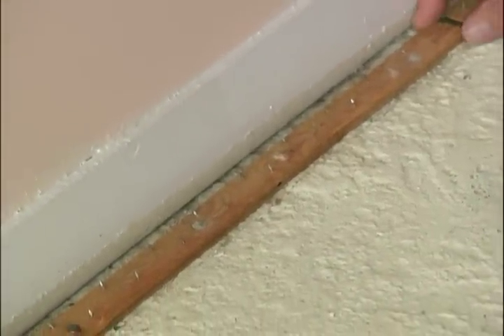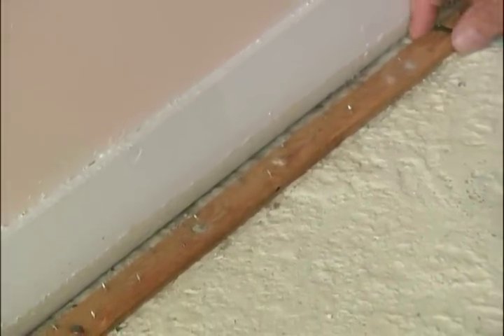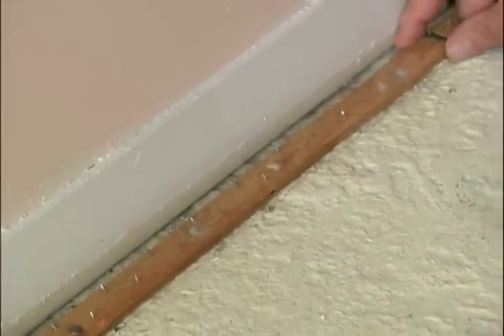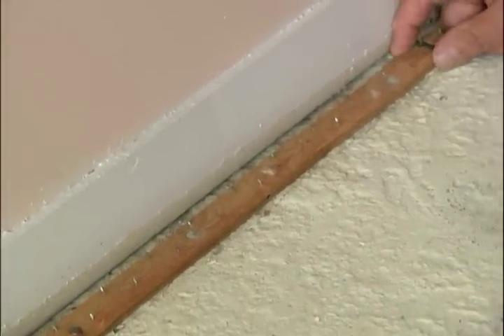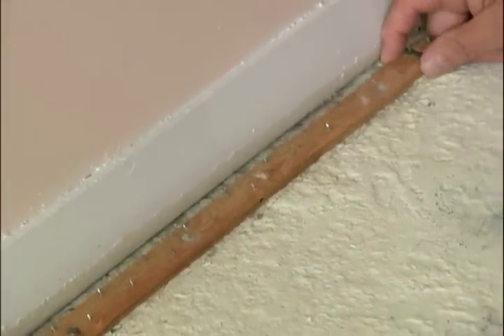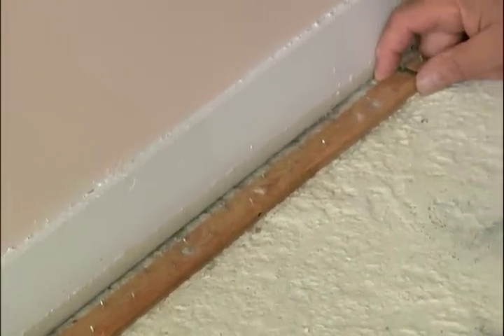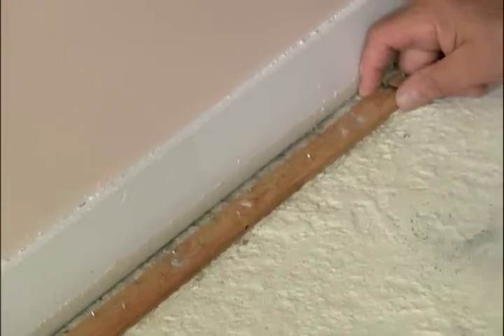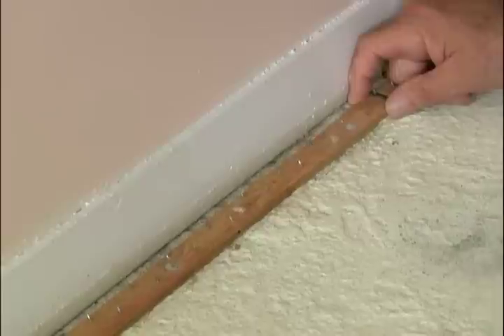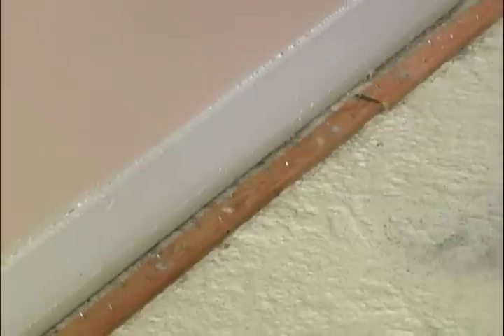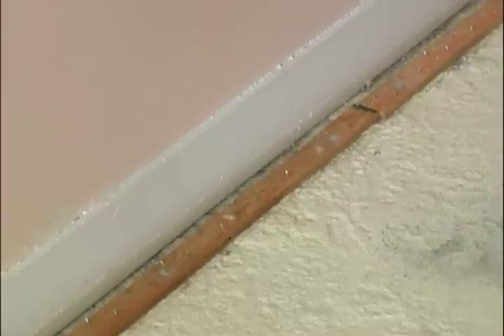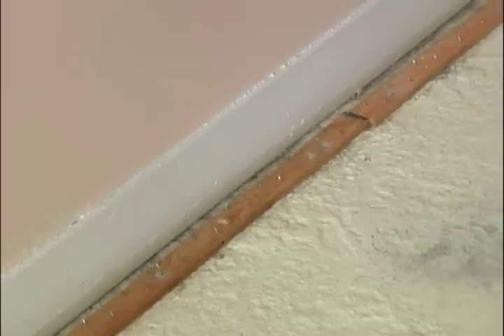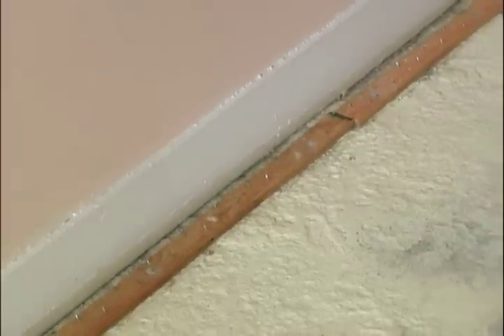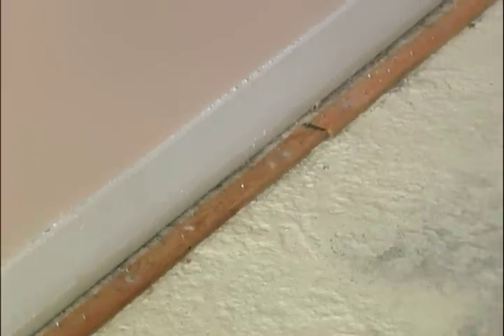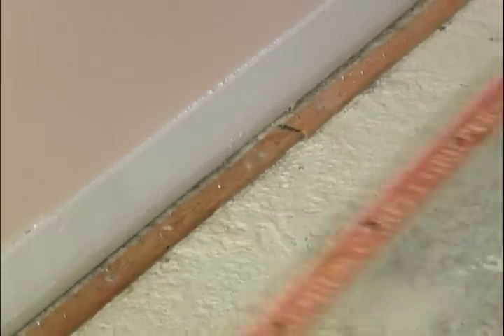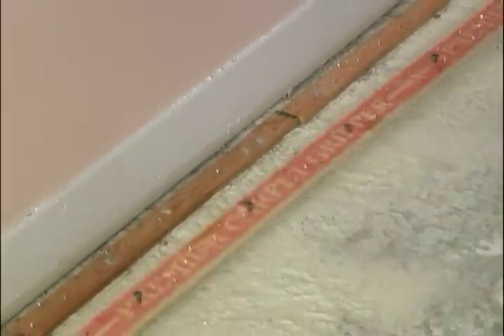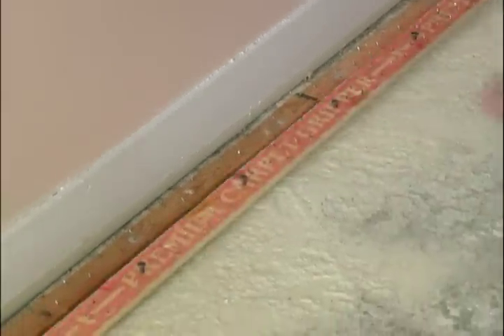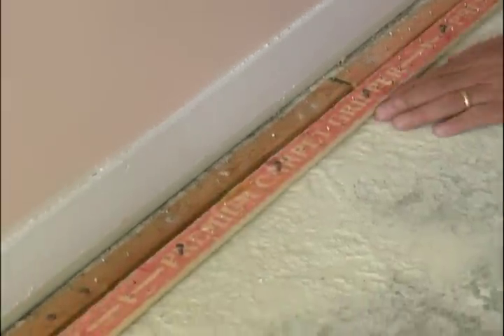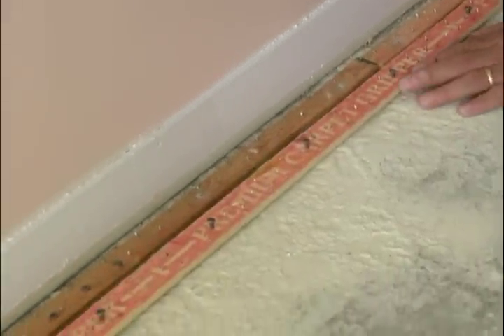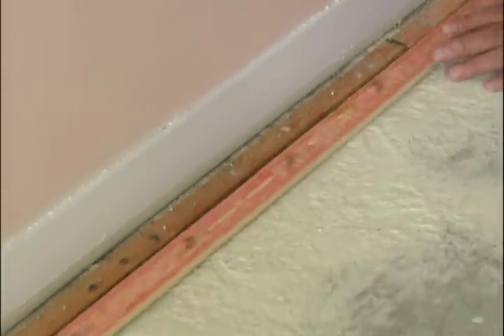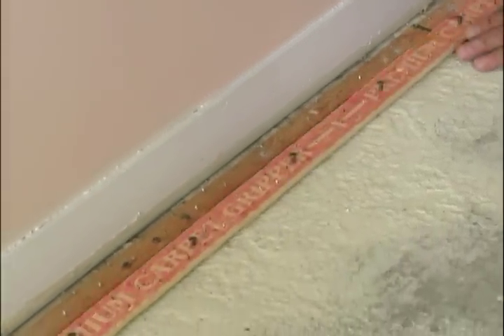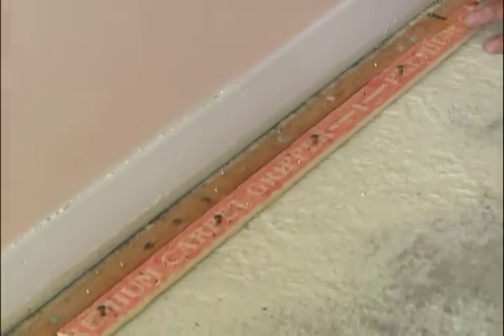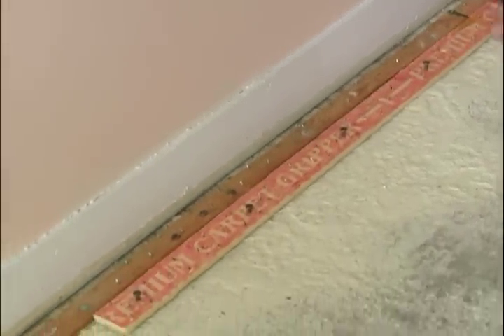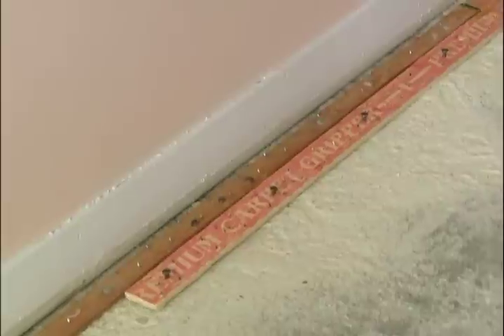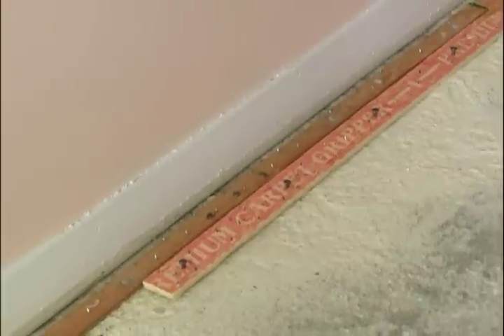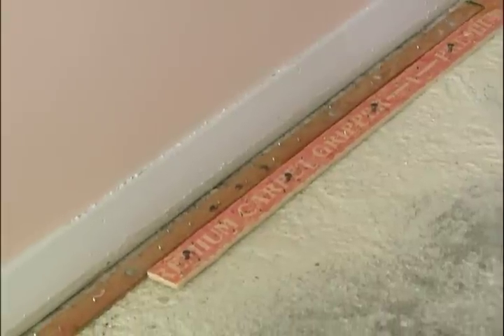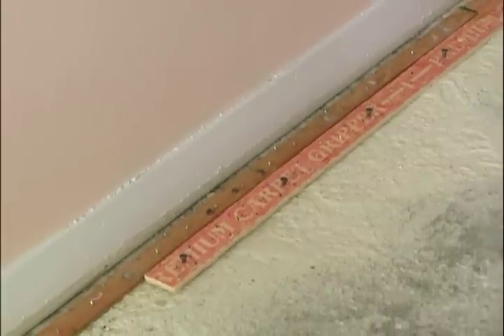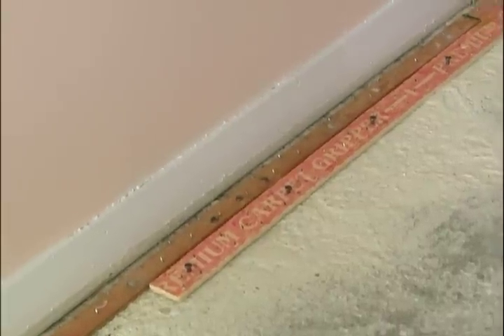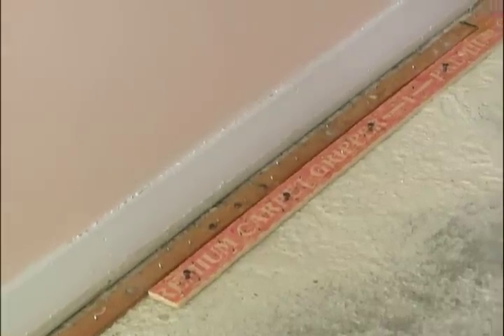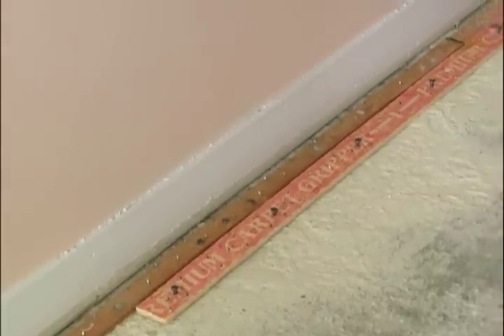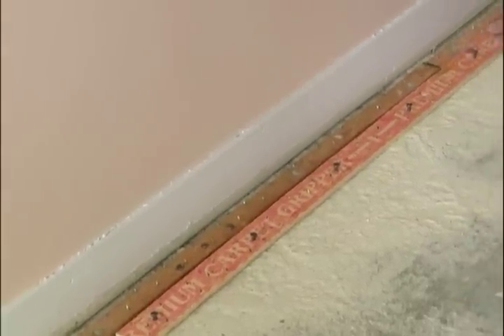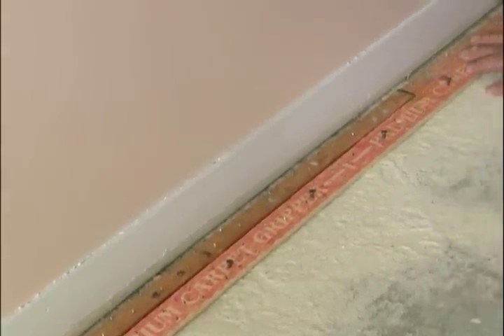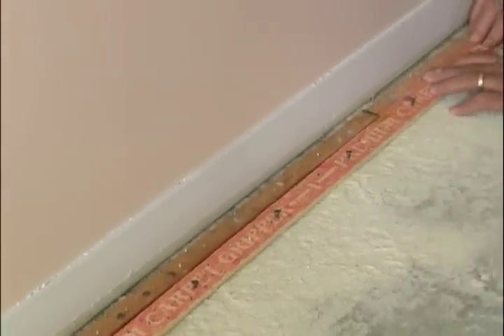I have a problem with the fact that these are so thin, so narrow. What I'd like to do is beef them up with an additional strip, because we have less chance of carpet failure. Send them down.